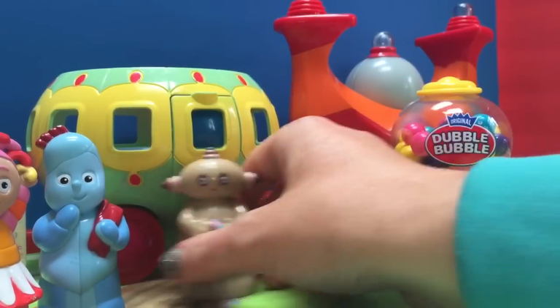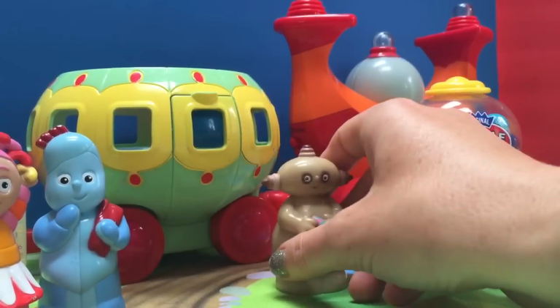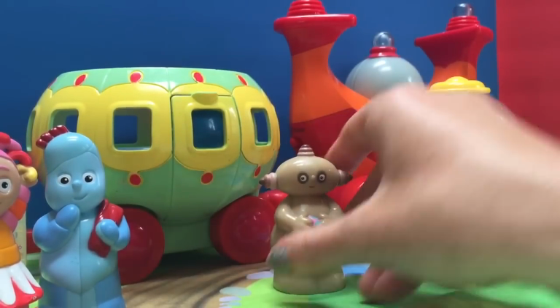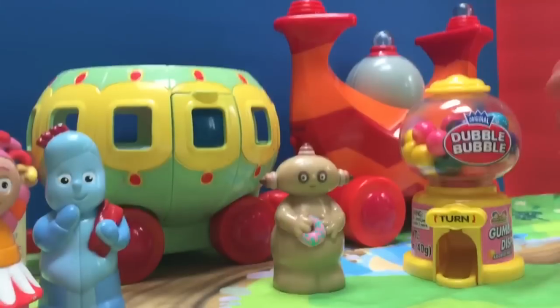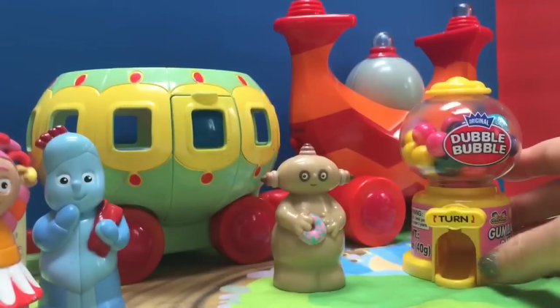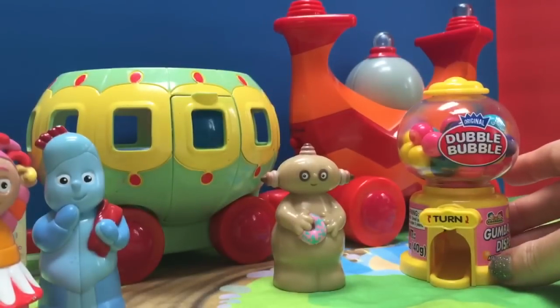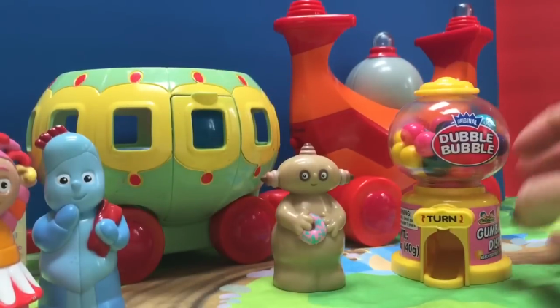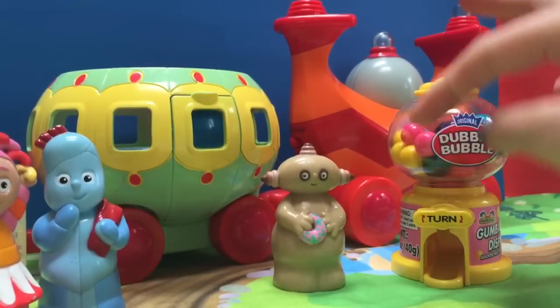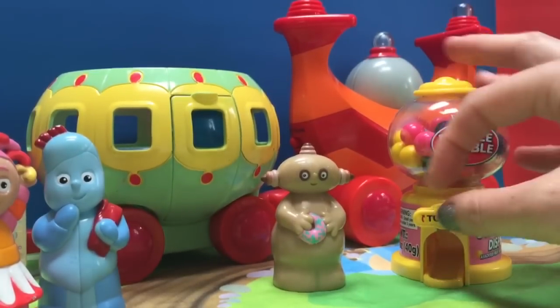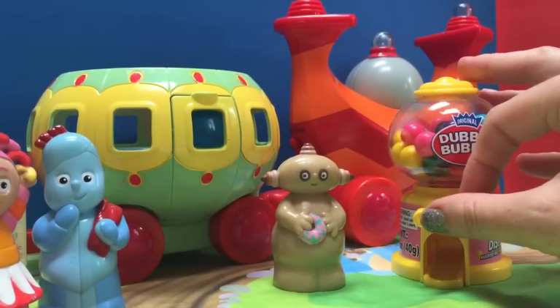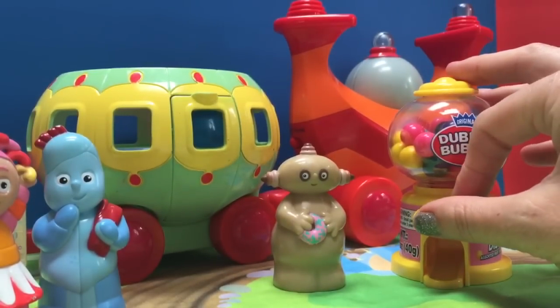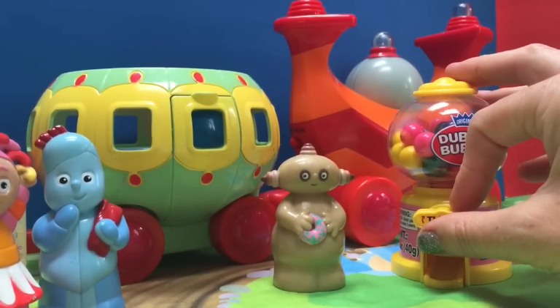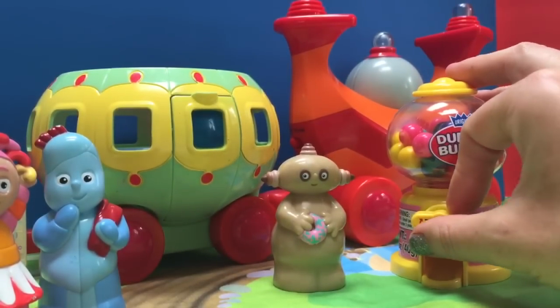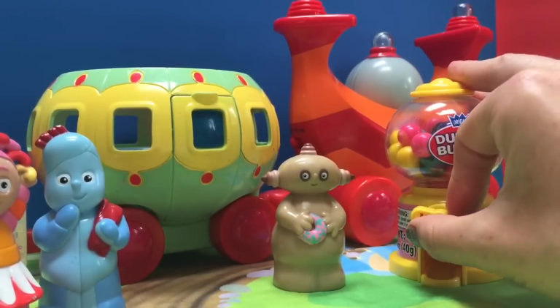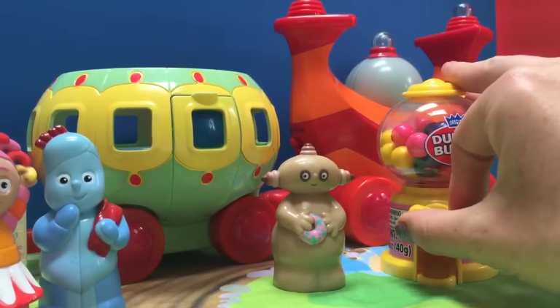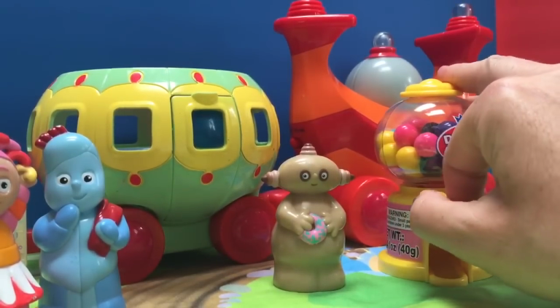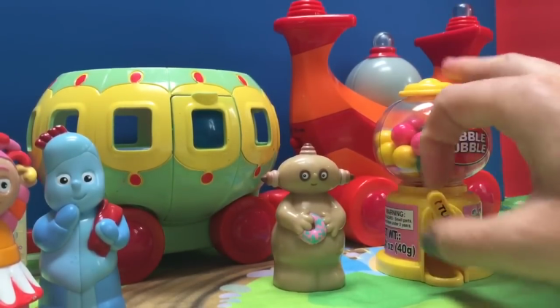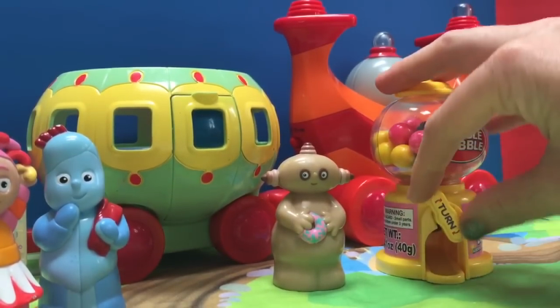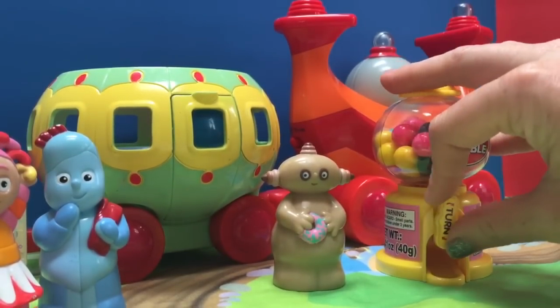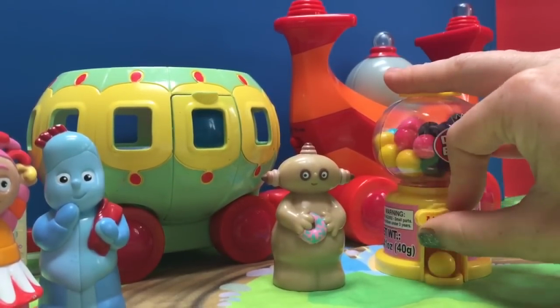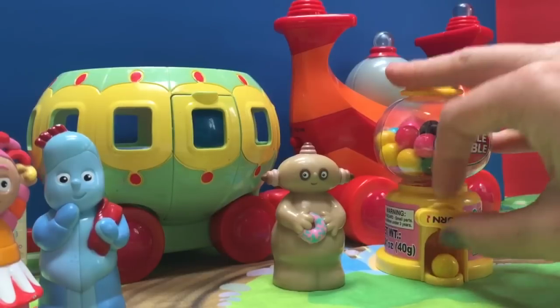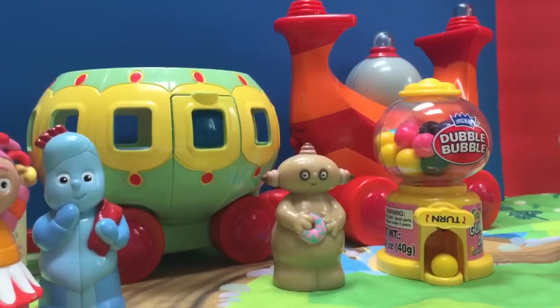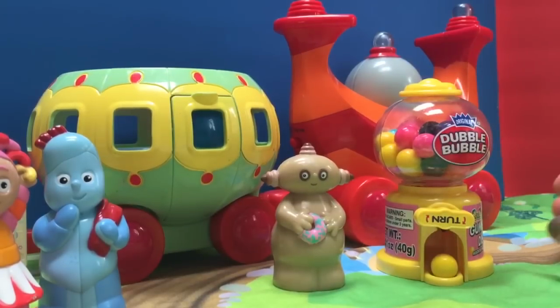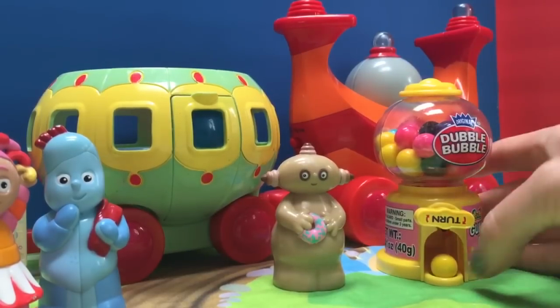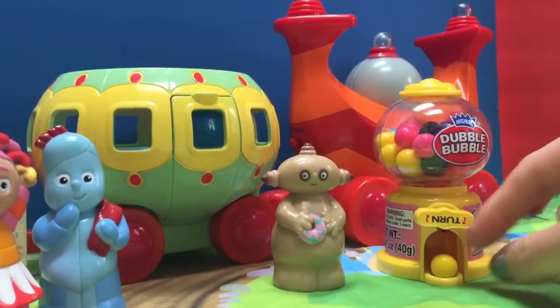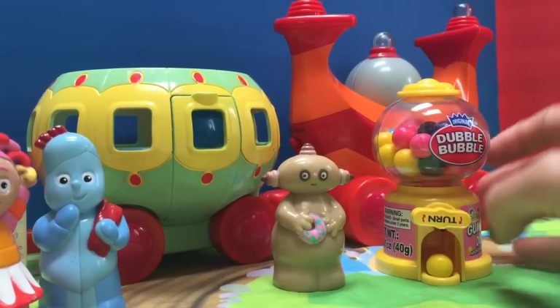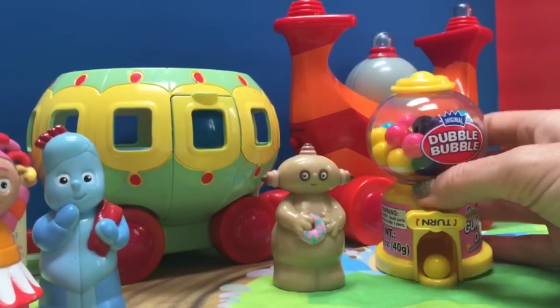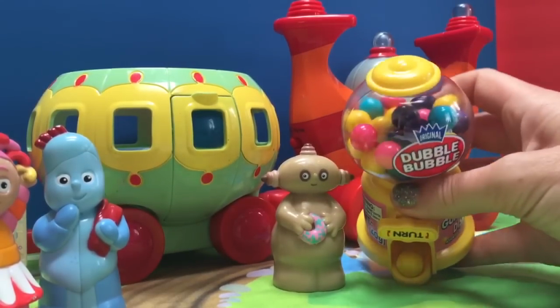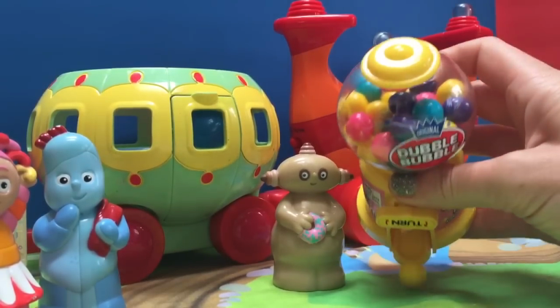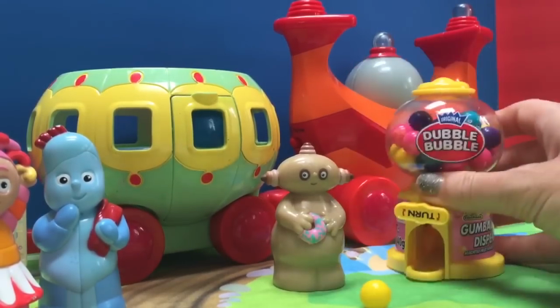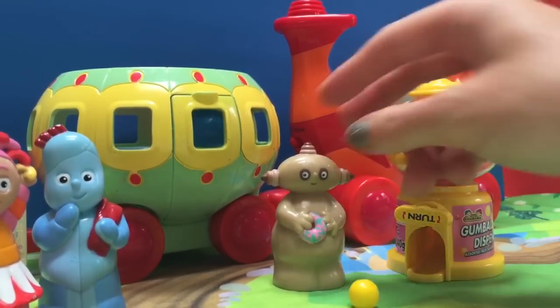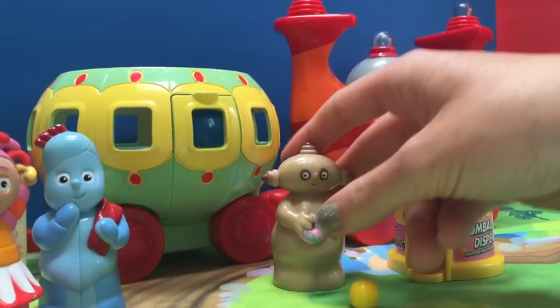Makka Pakka's turn! What color do you like, Makka Pakka? Oh, Makka Pakka, he likes yellow too. Makka Pakka, you got a yellow gumball!